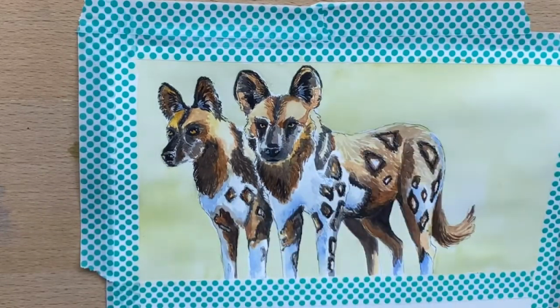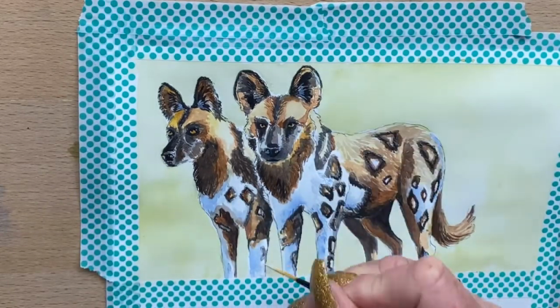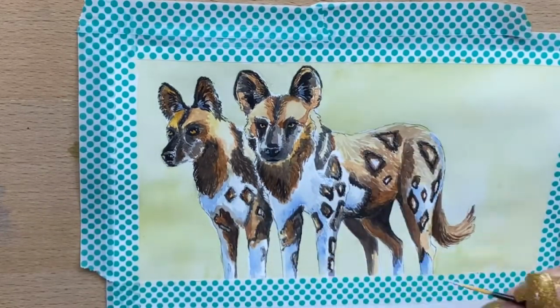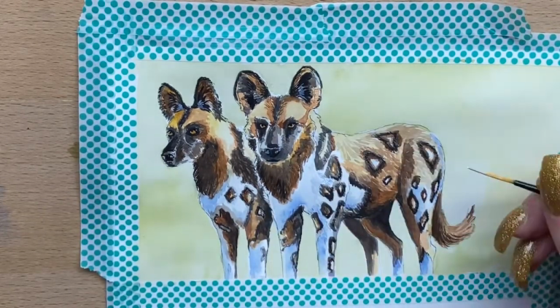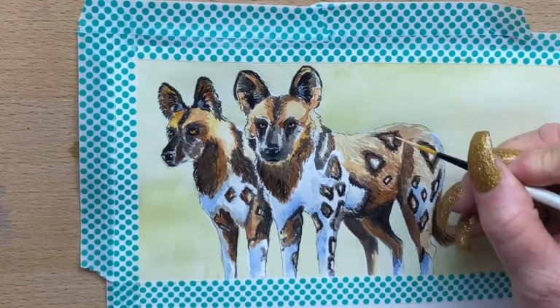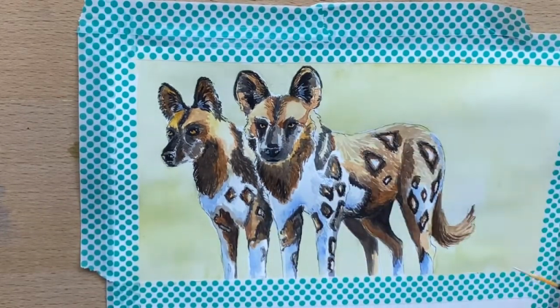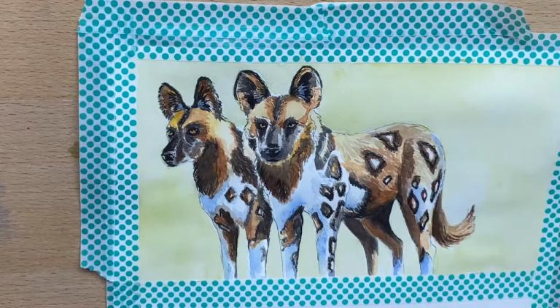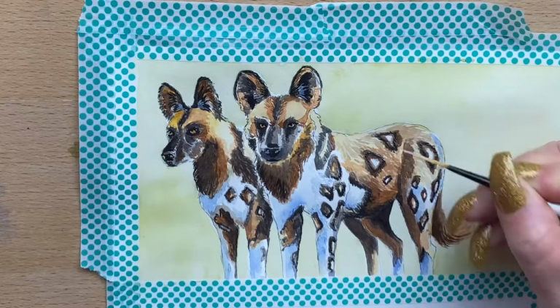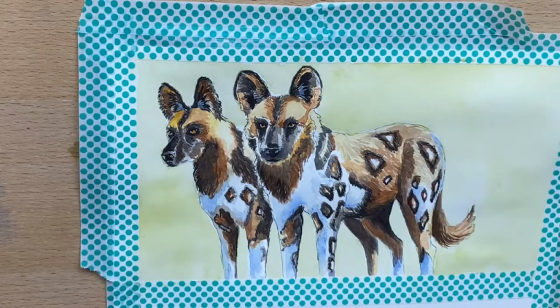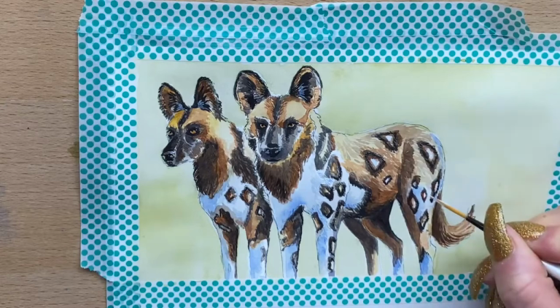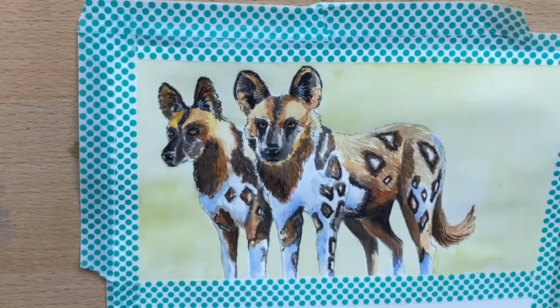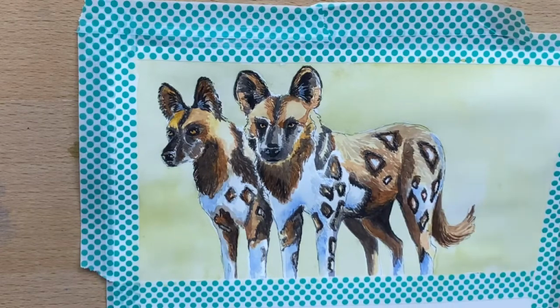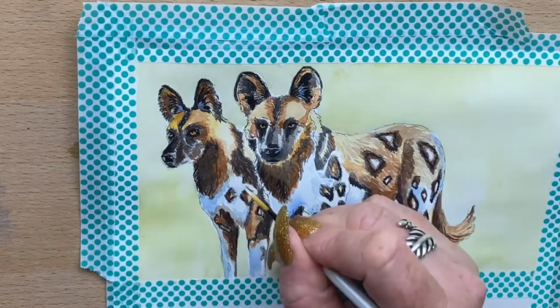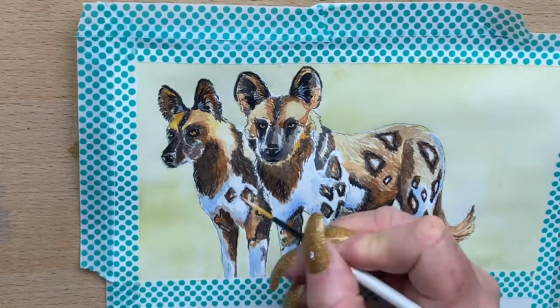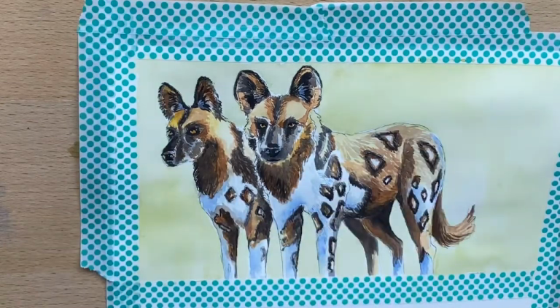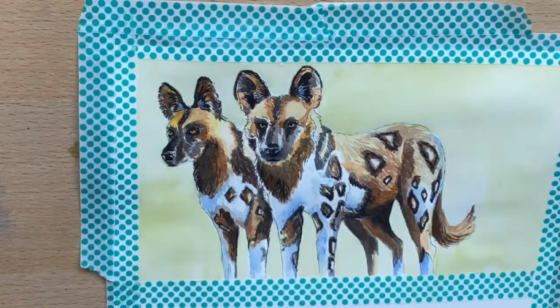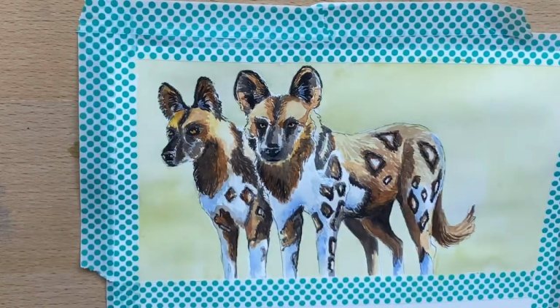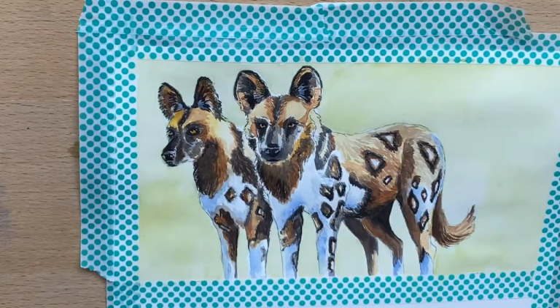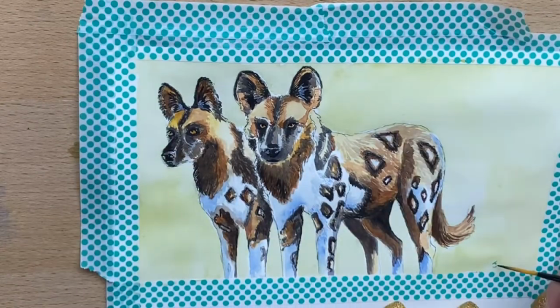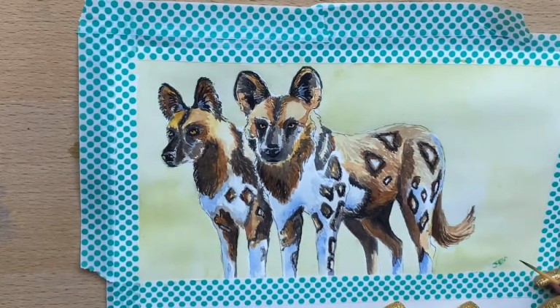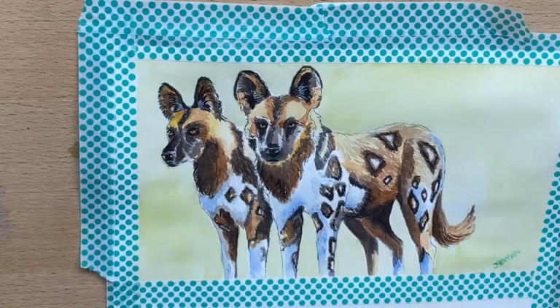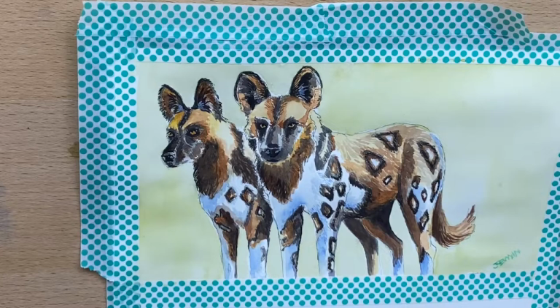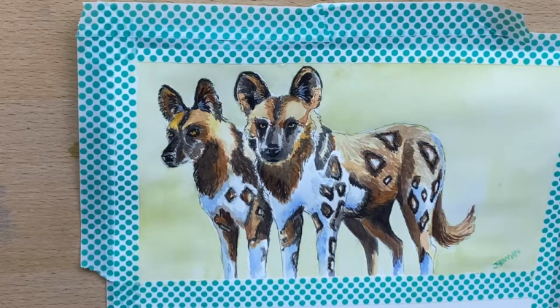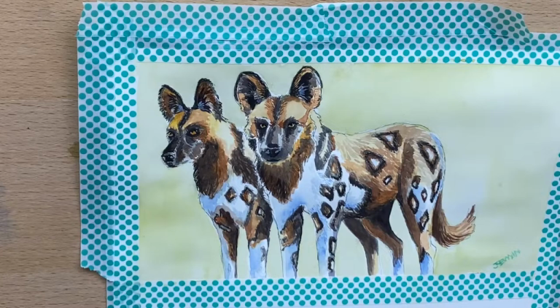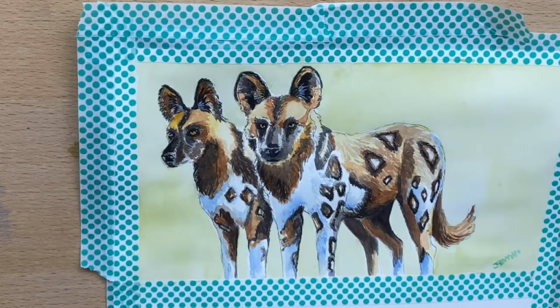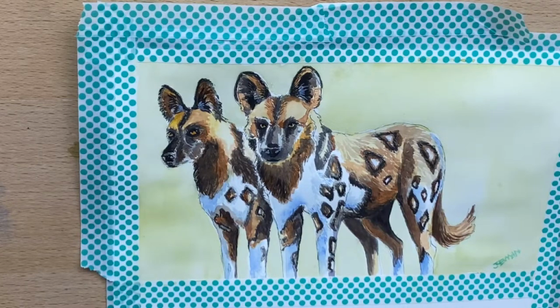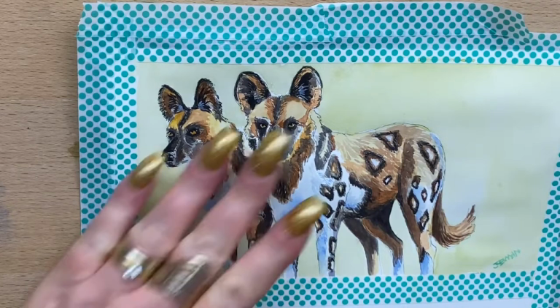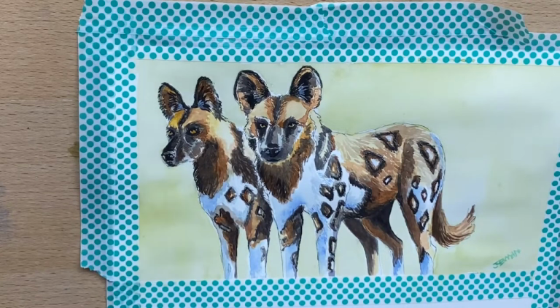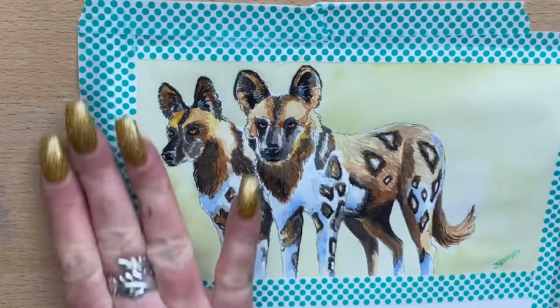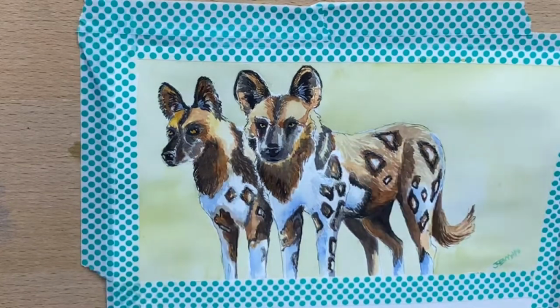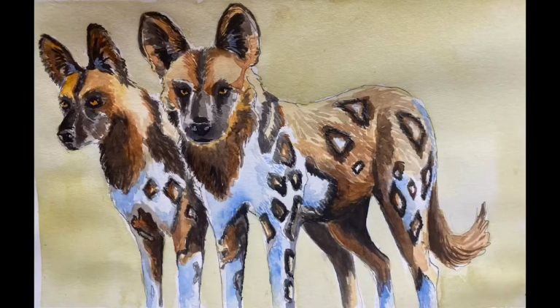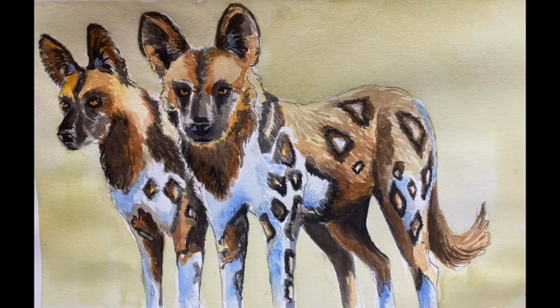I hope you've enjoyed this video, guys. I had an absolute ball painting these African wild dogs. I'd love it if you click like and subscribe, and I shall see you for the next video.